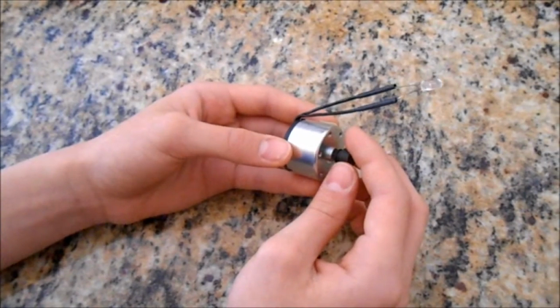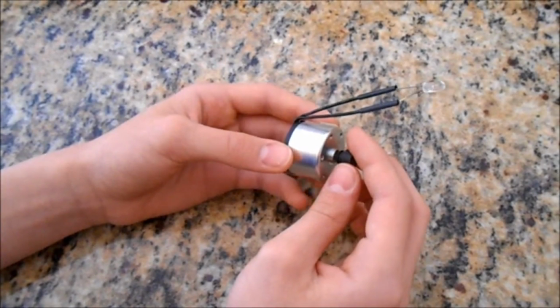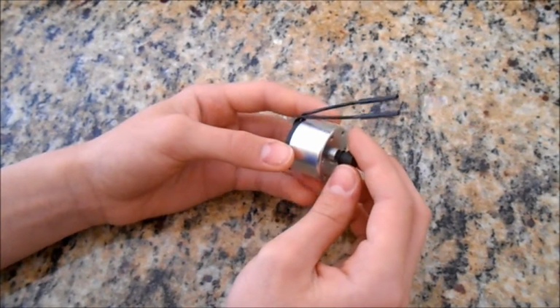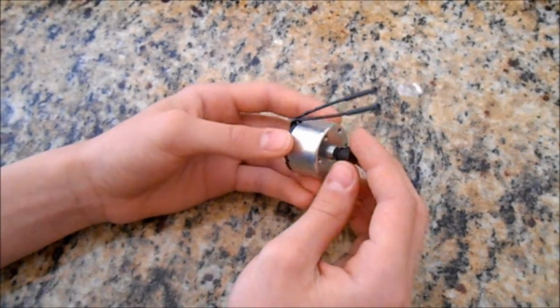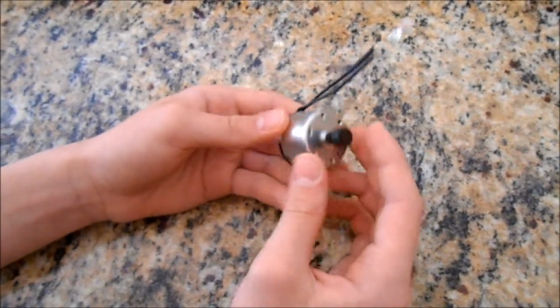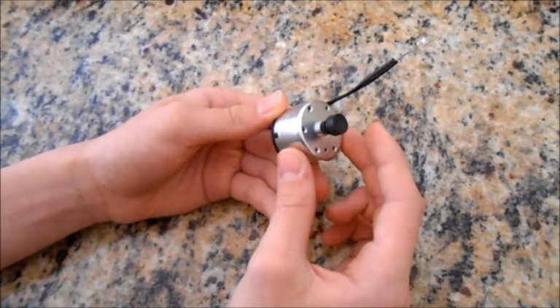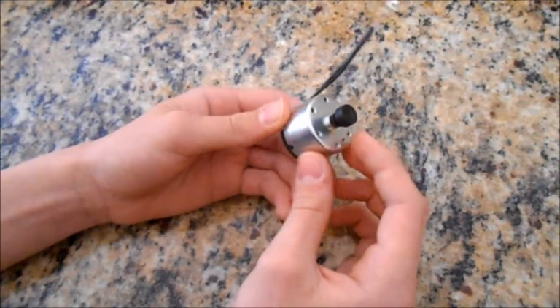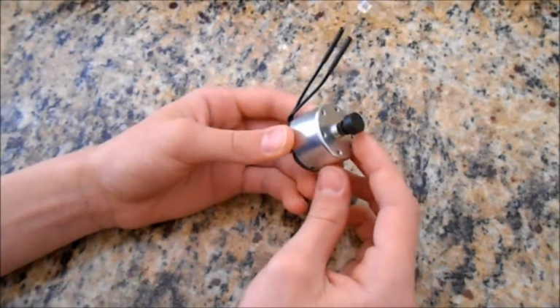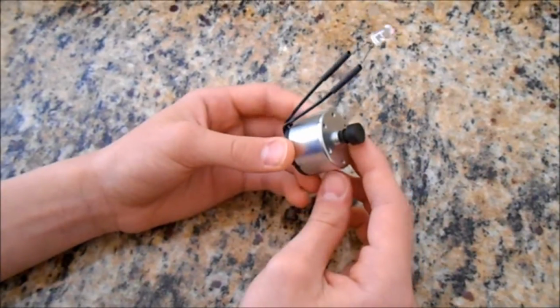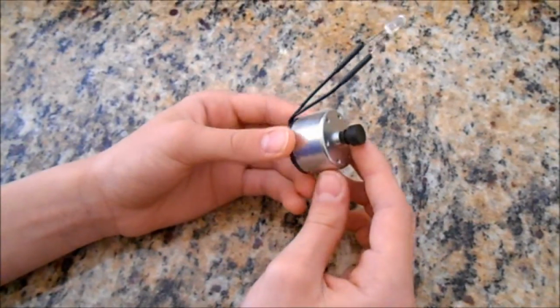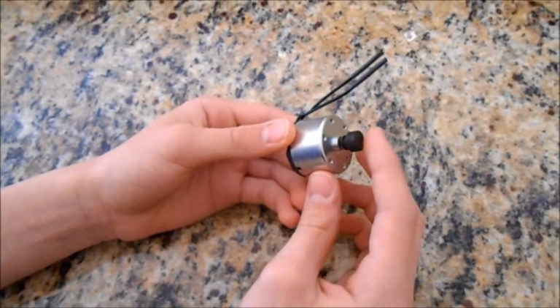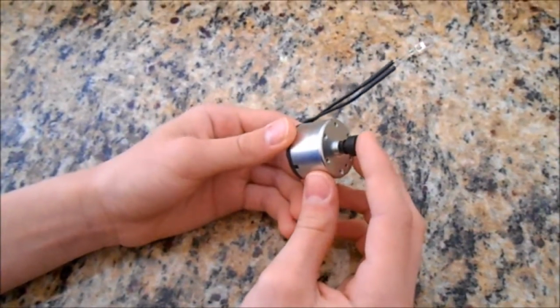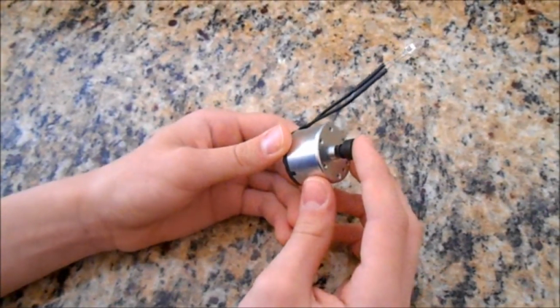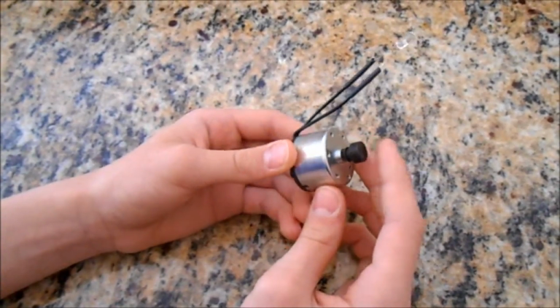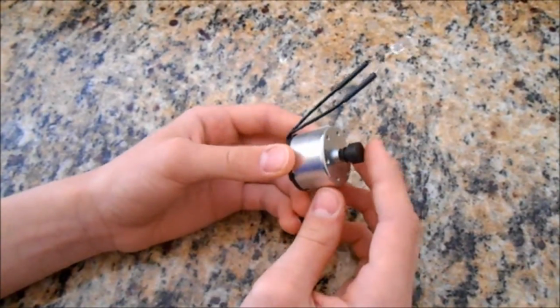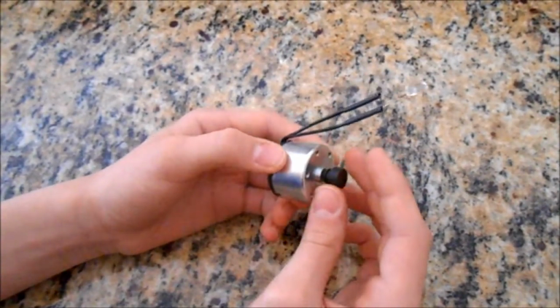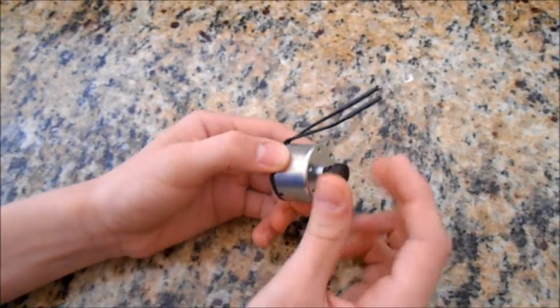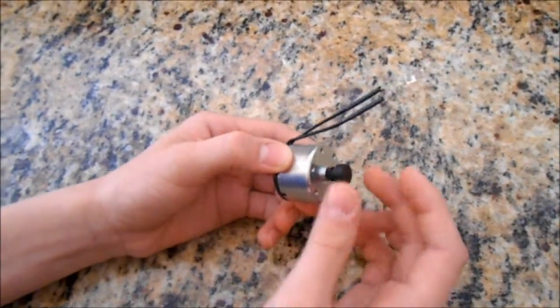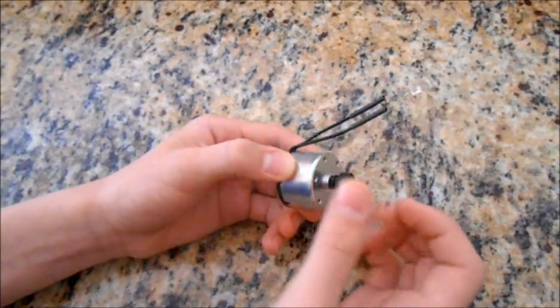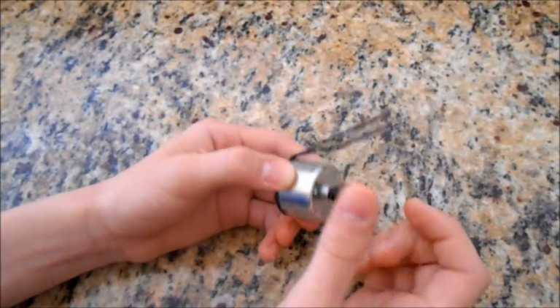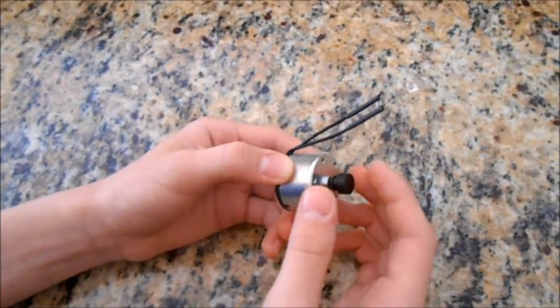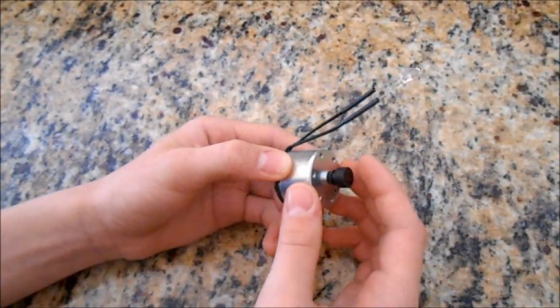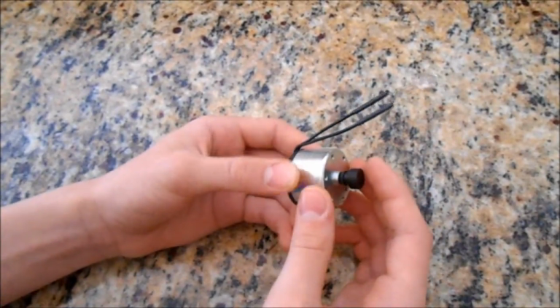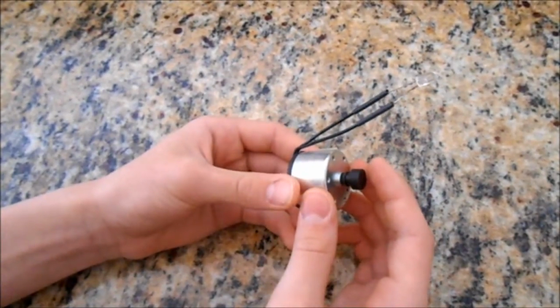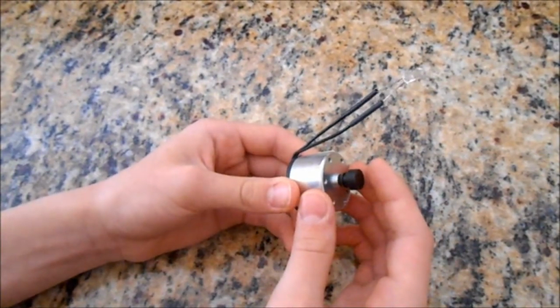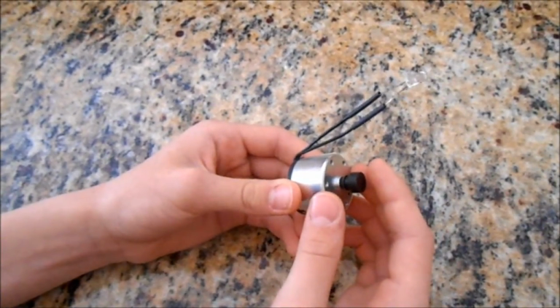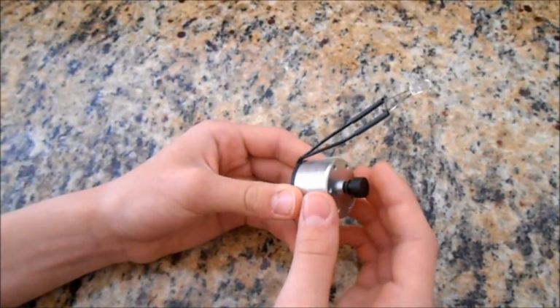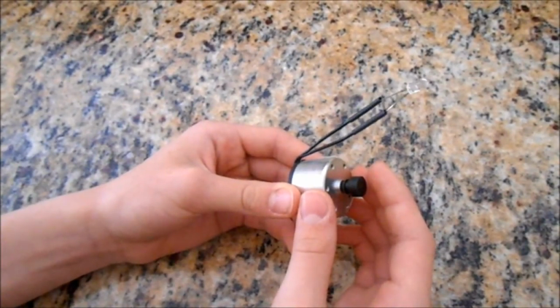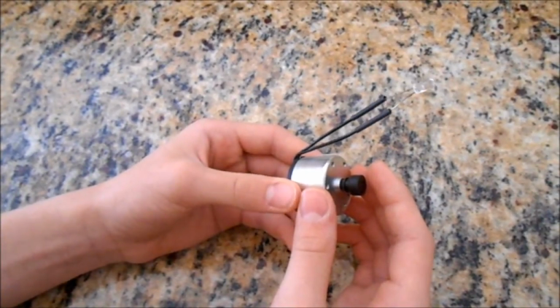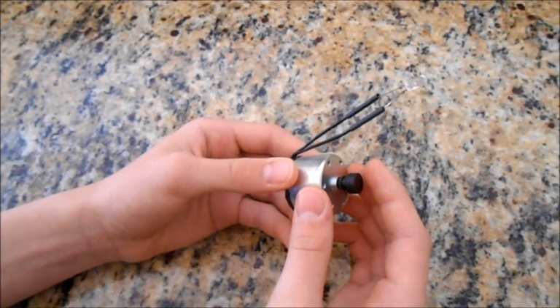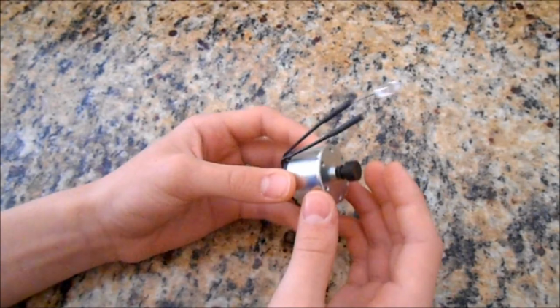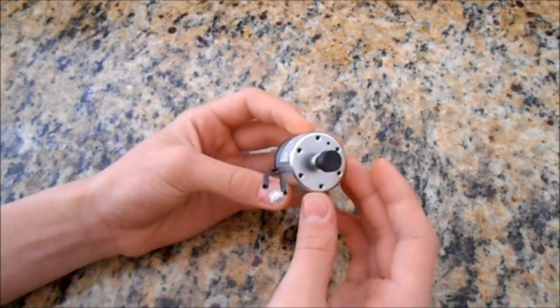After many experiments, I found a high-precision electric motor that can generate enough electricity to light up a super bright LED. This generator motor is available at simplemotor.com for less than $10.